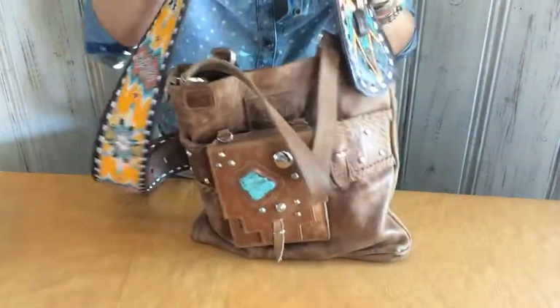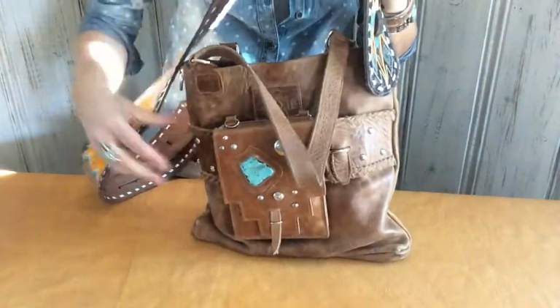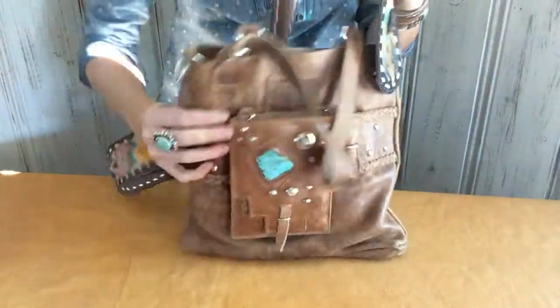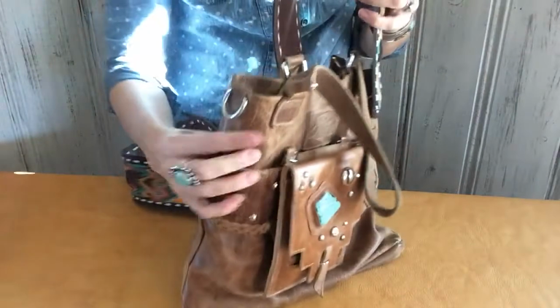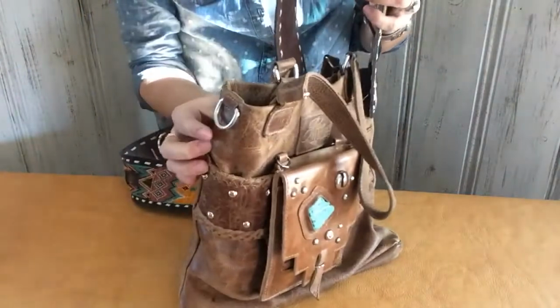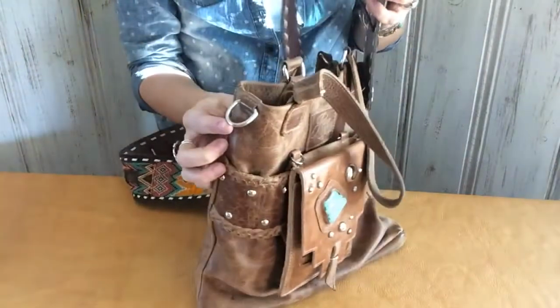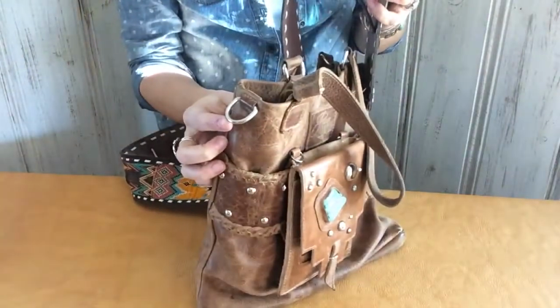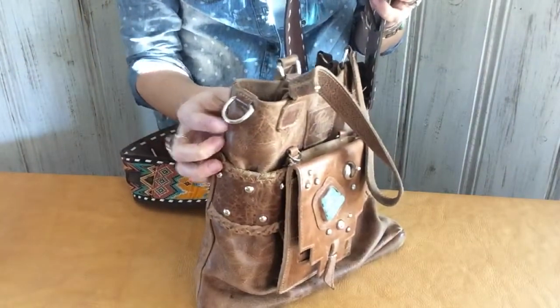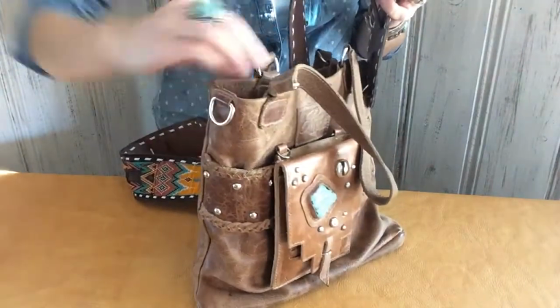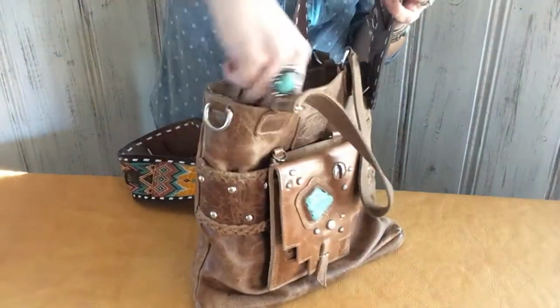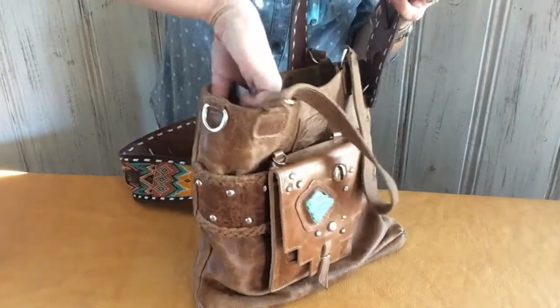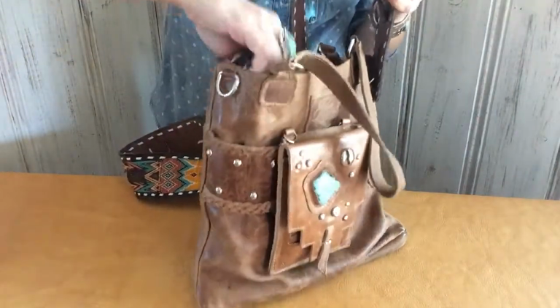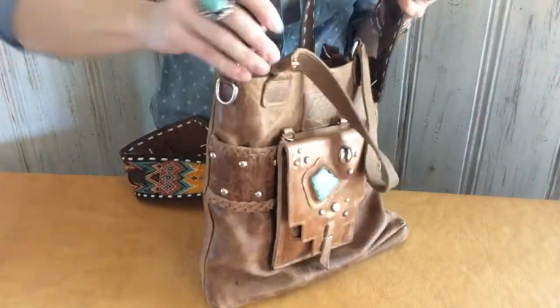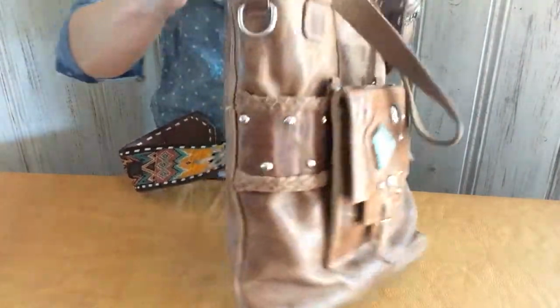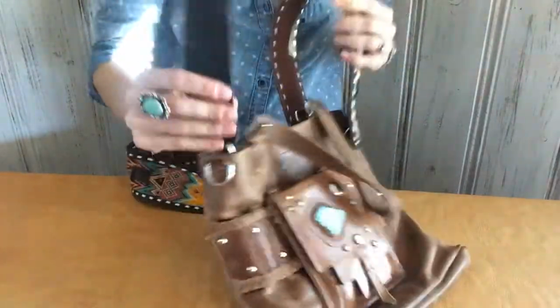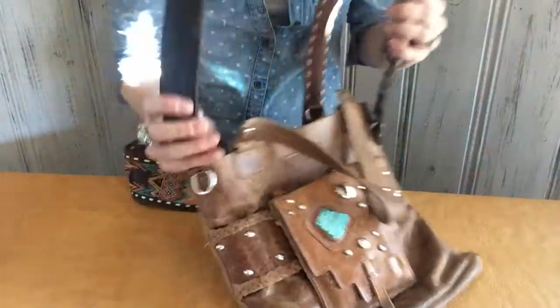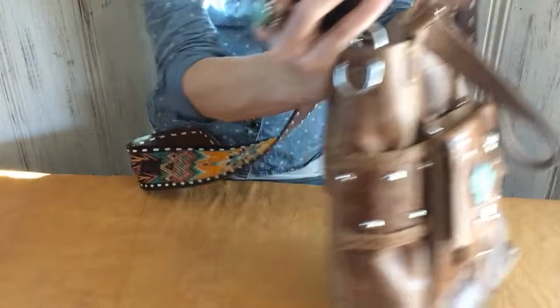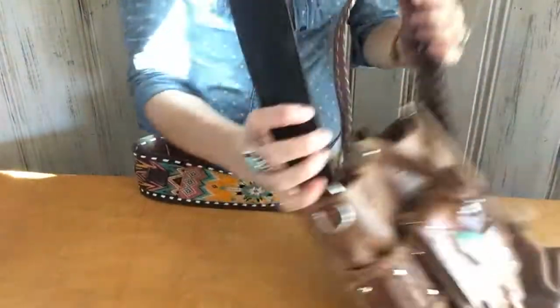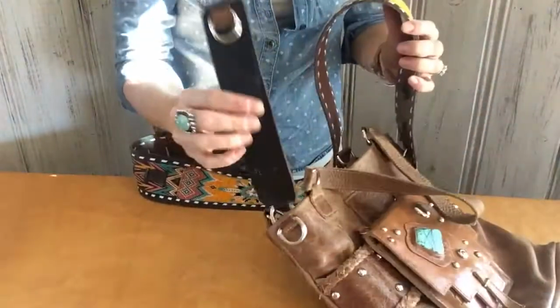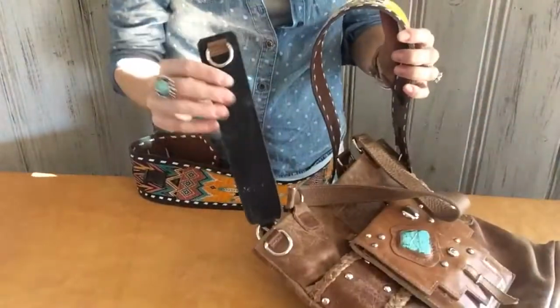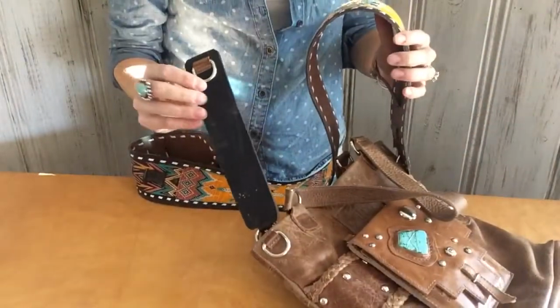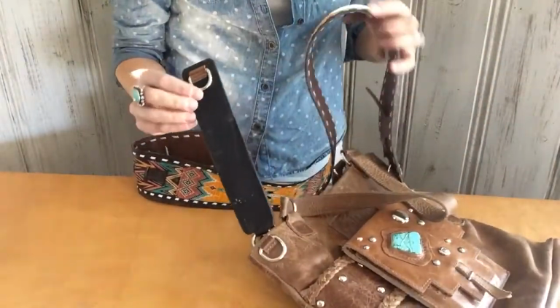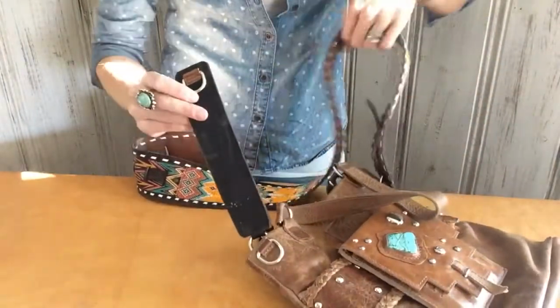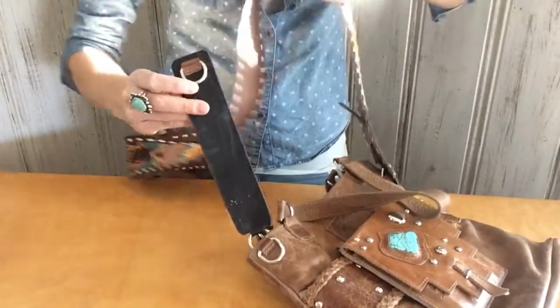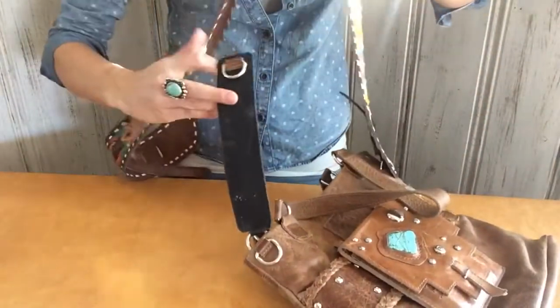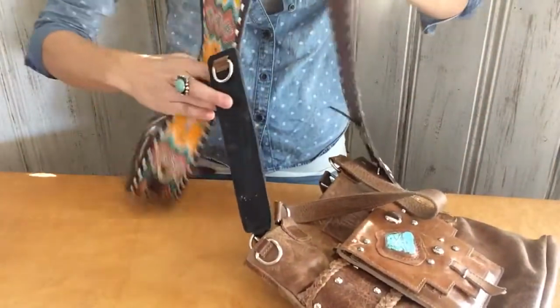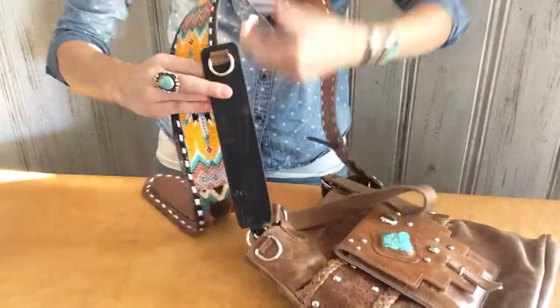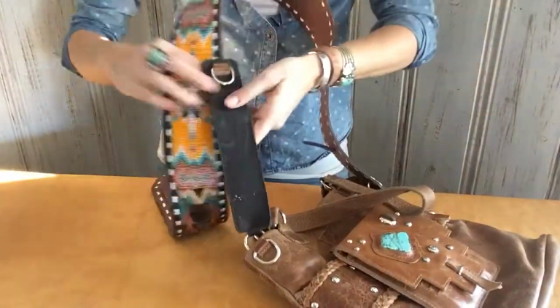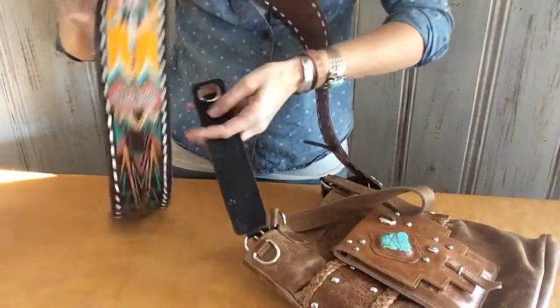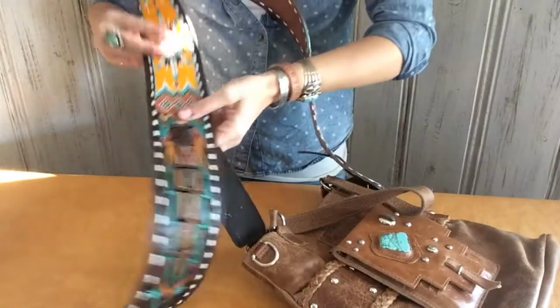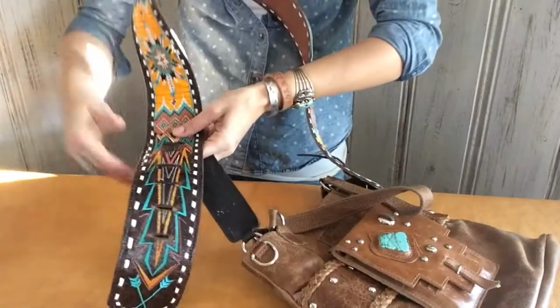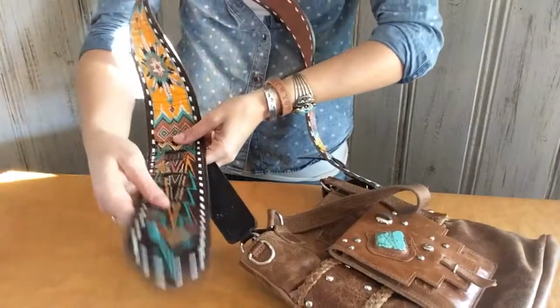On the other side of the bag, you have this D-ring, and the bags also have an extender with another D-ring. This allows you a lot of adjustment on your strap side.